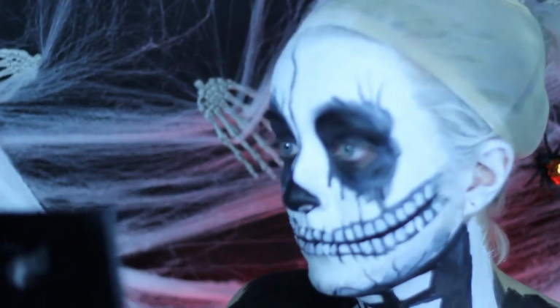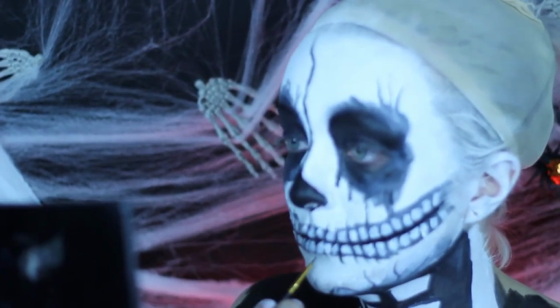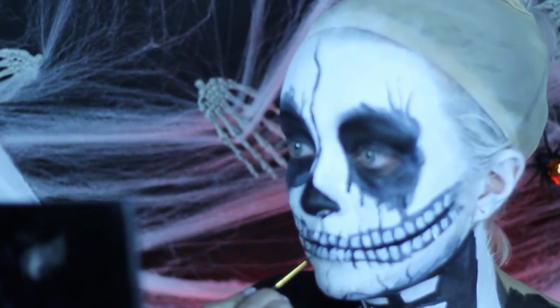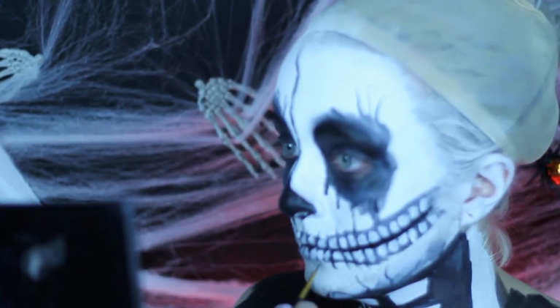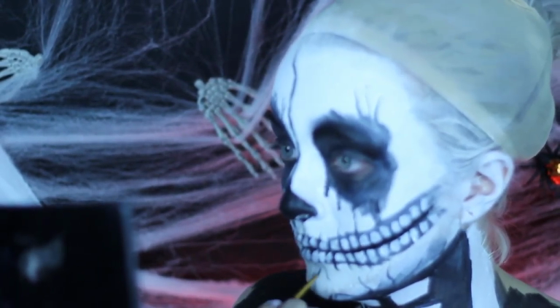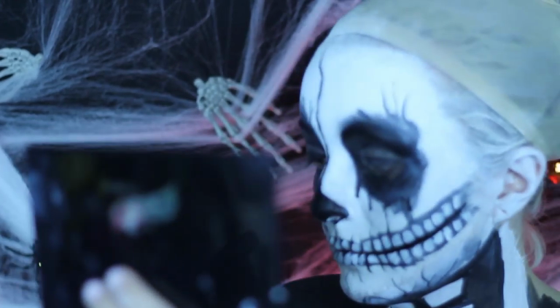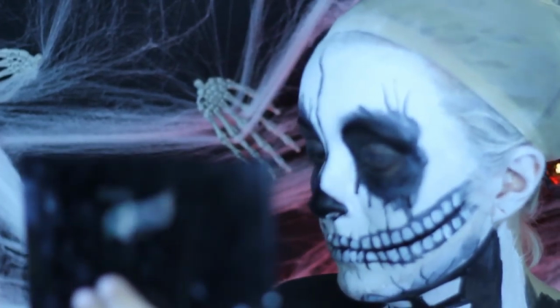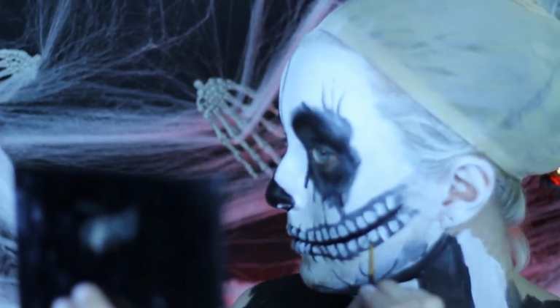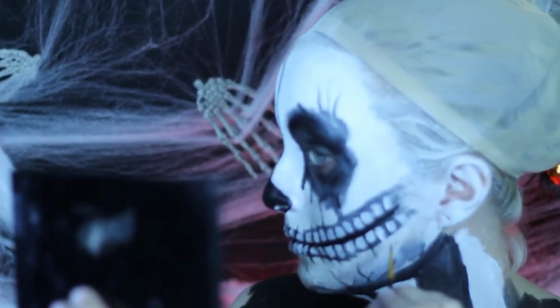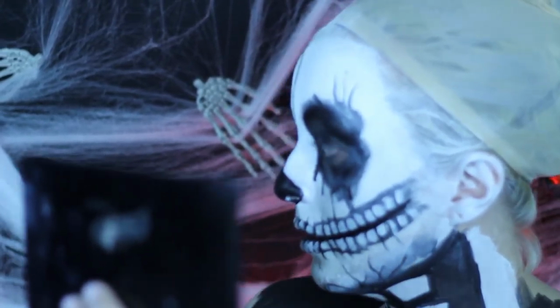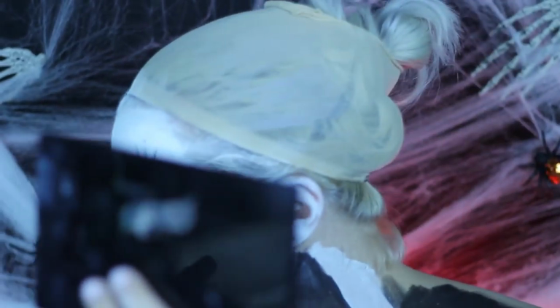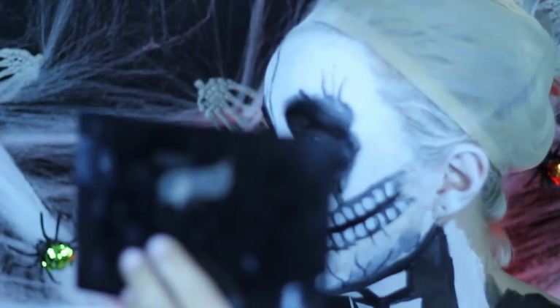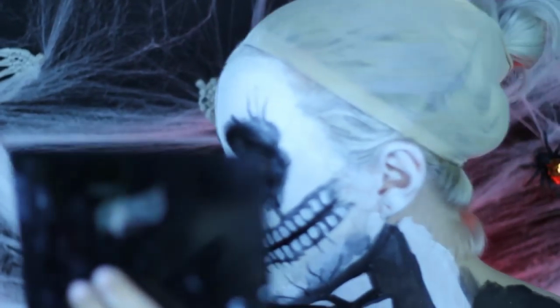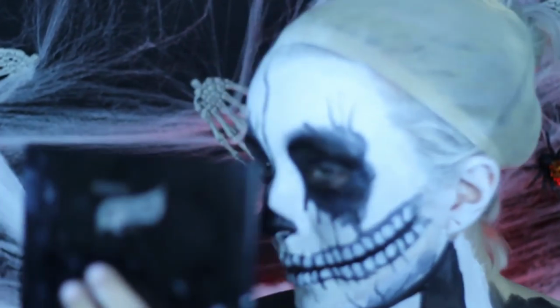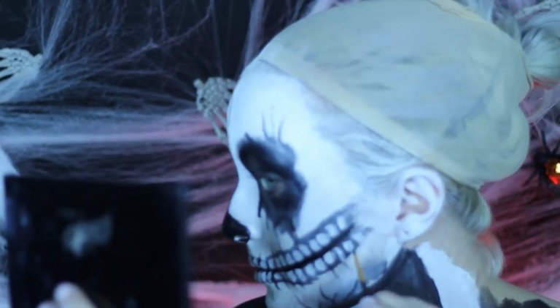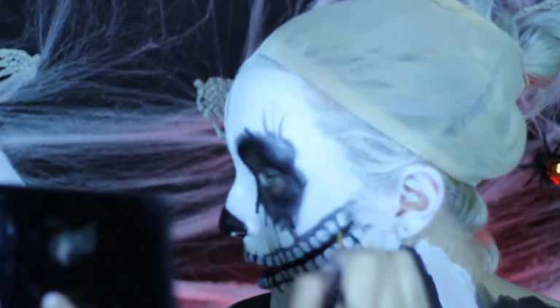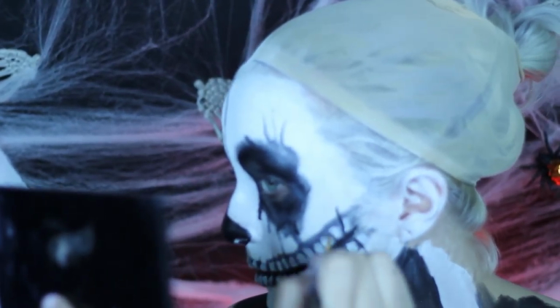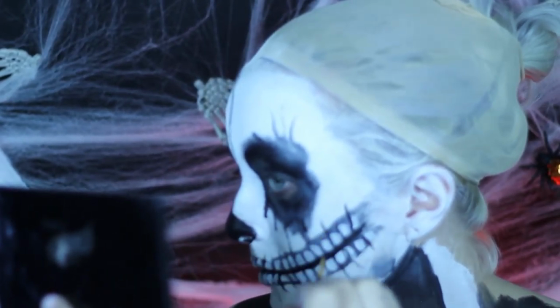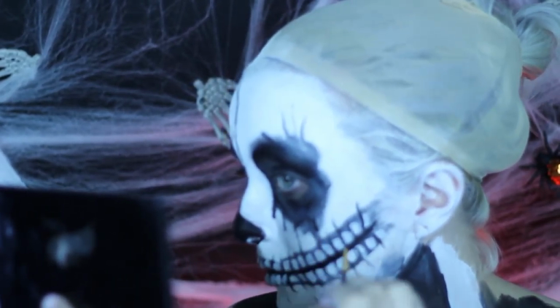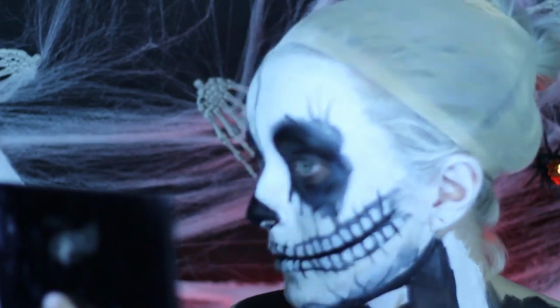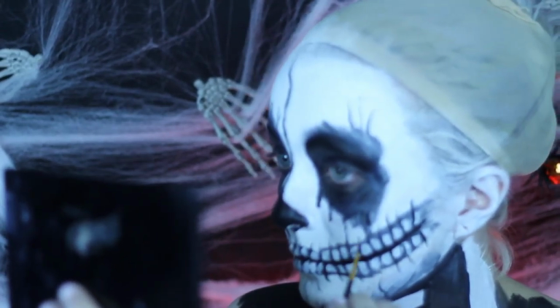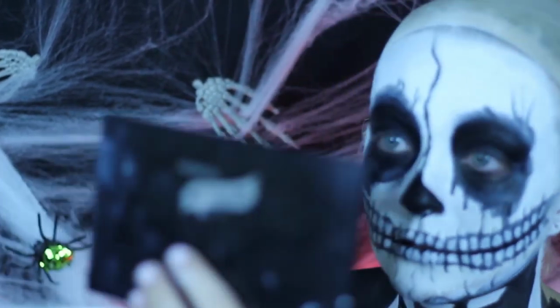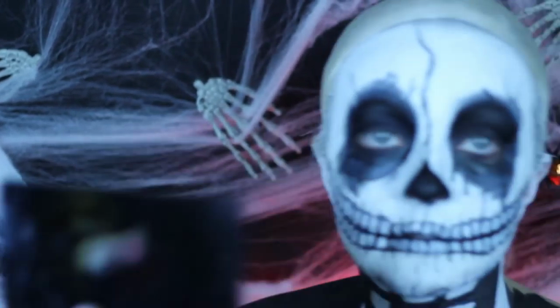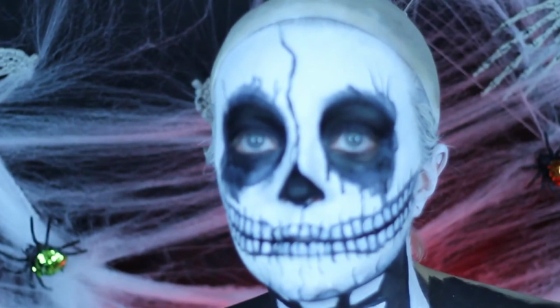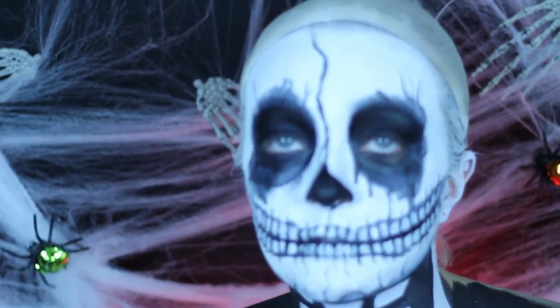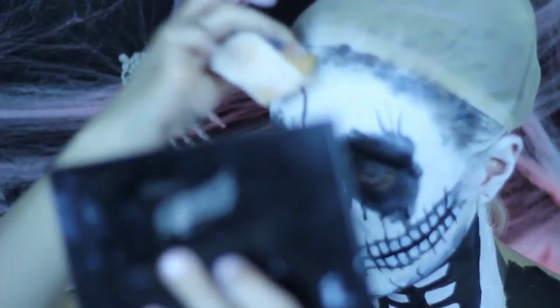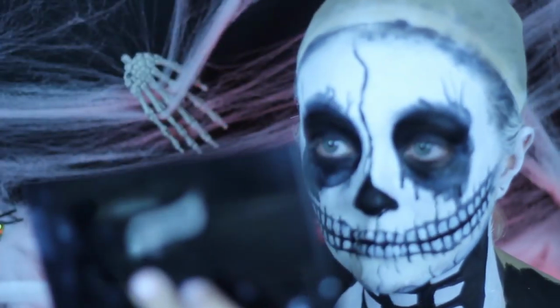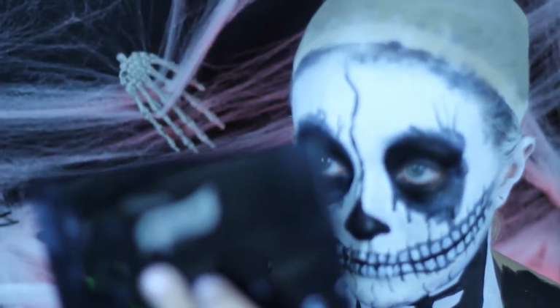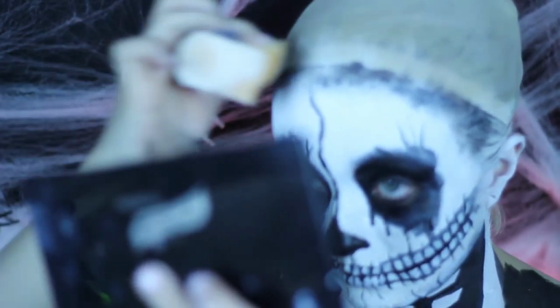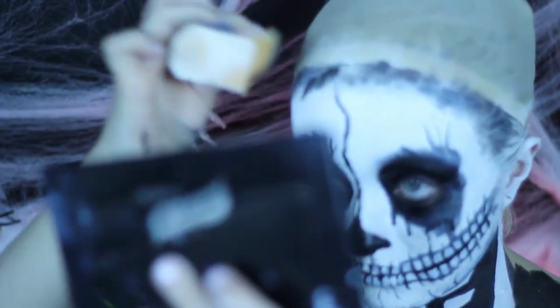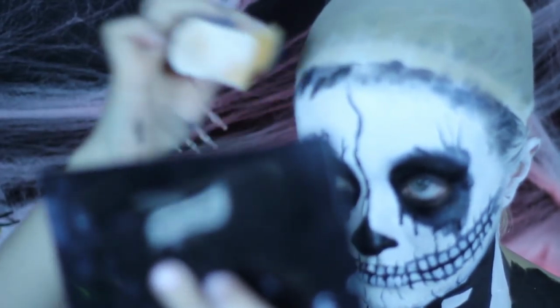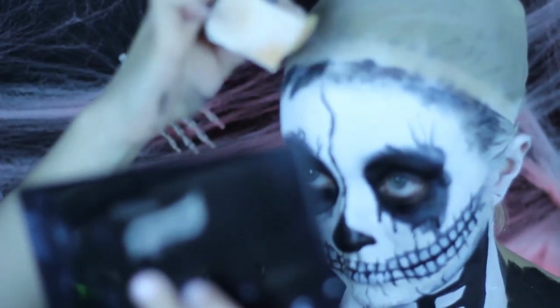Going back in with the black face paint and a smaller detailed brush, I'm going through the teeth and detailing them a little bit more to create more of the depth and shape of the actual teeth that you would see underneath the skin.